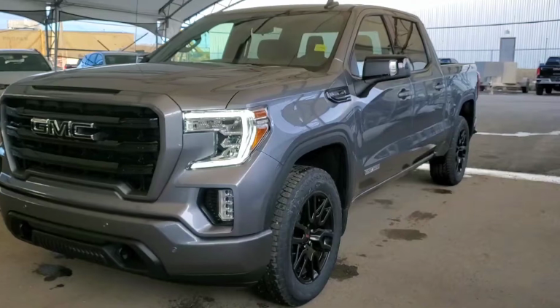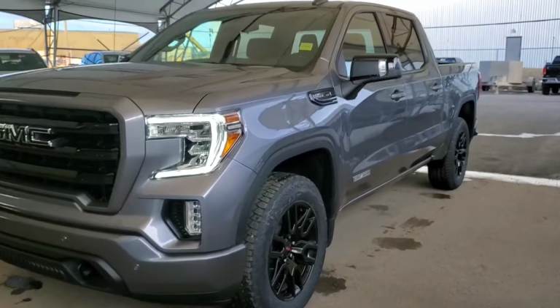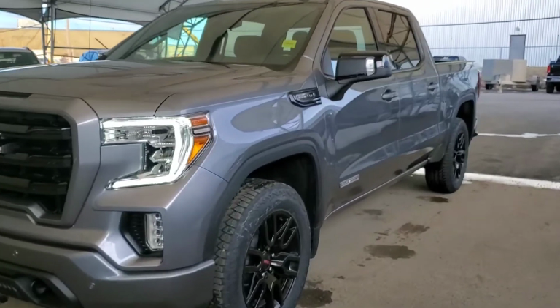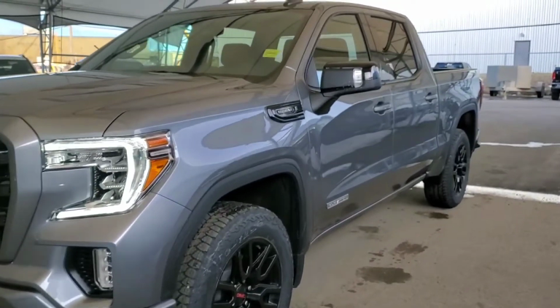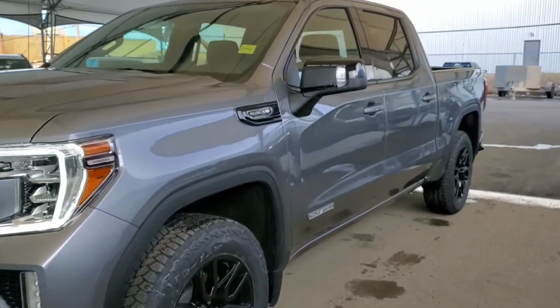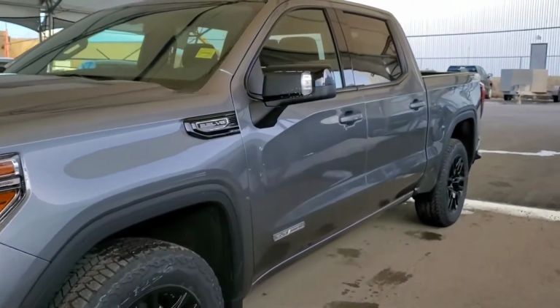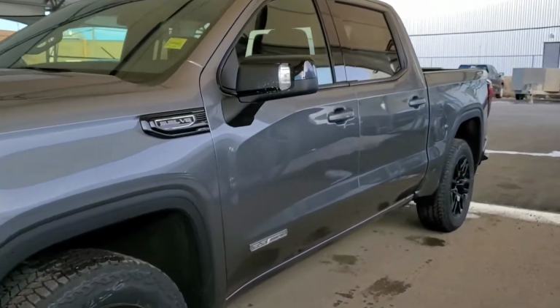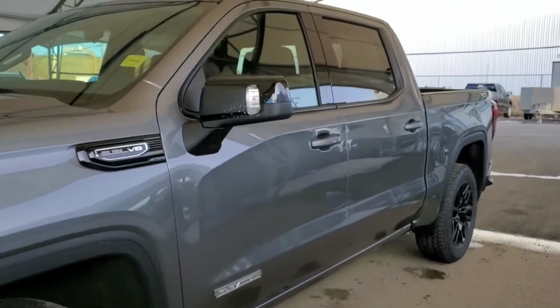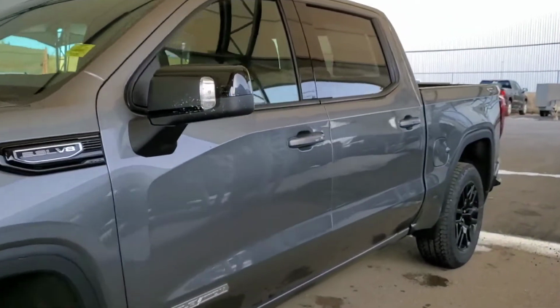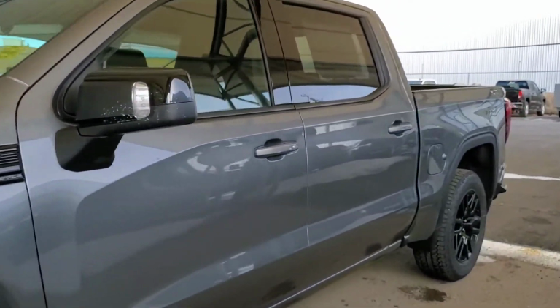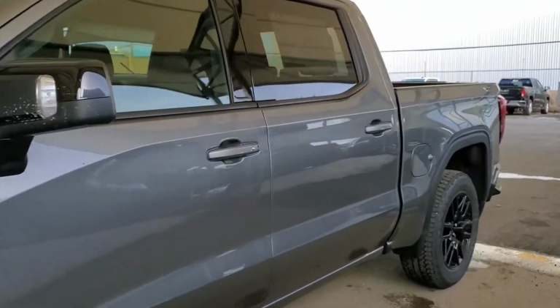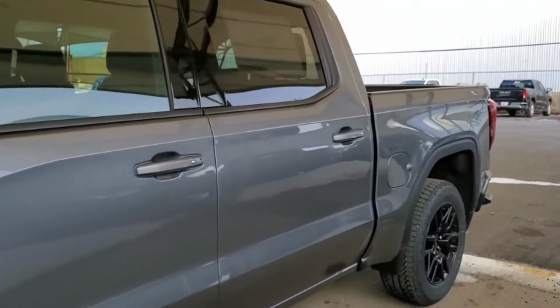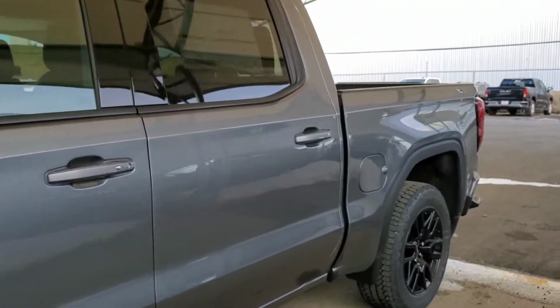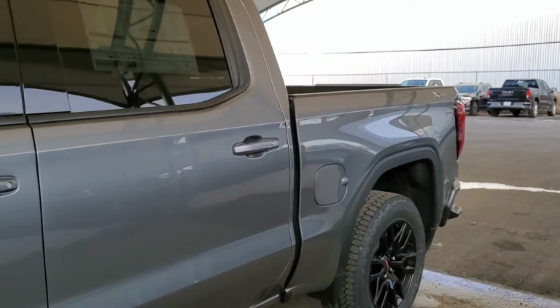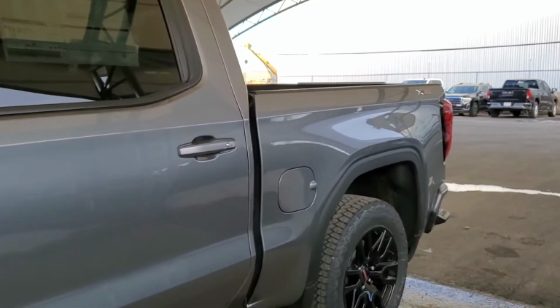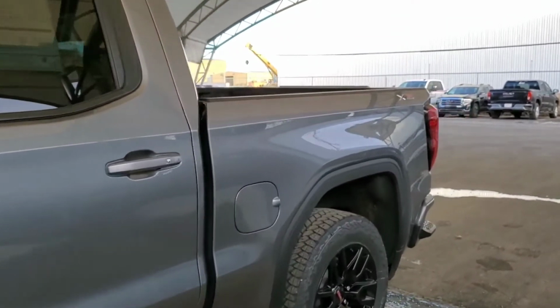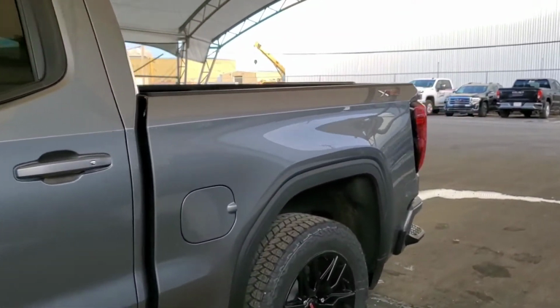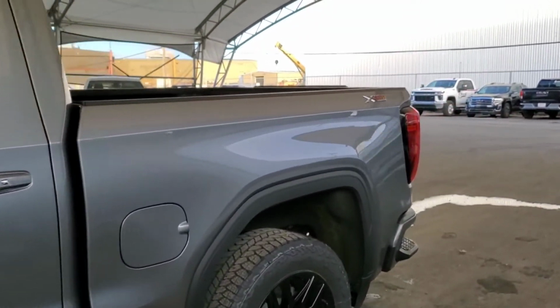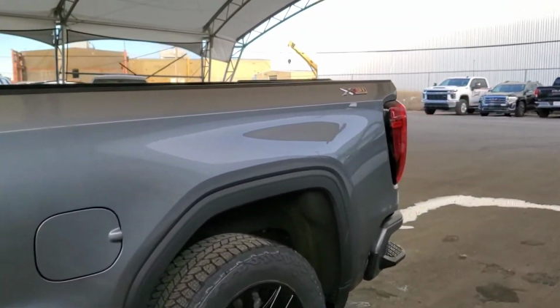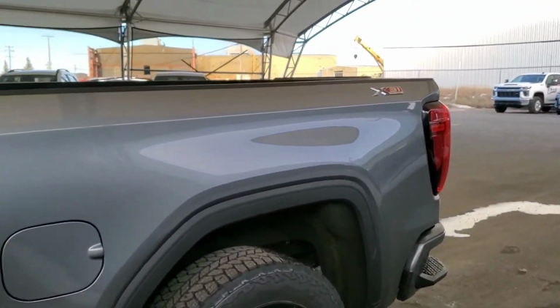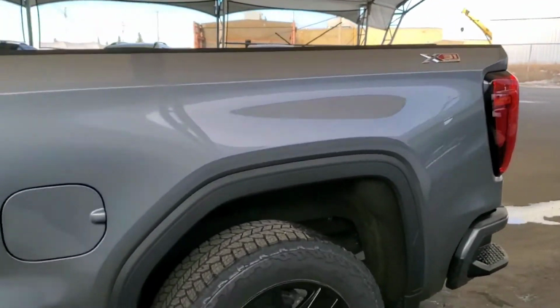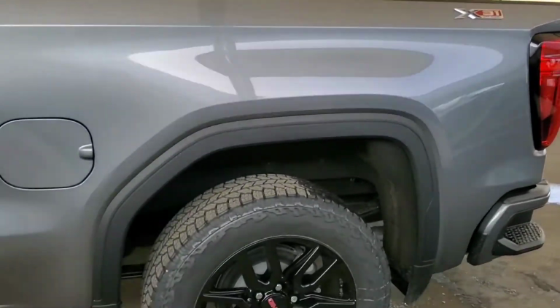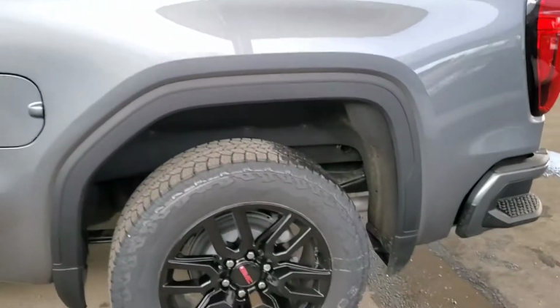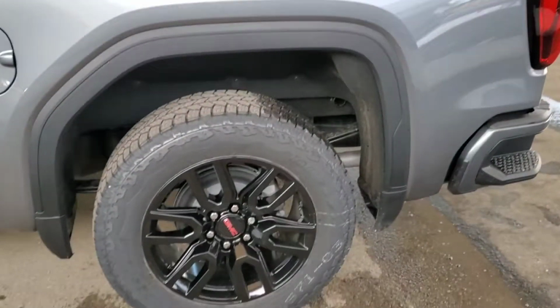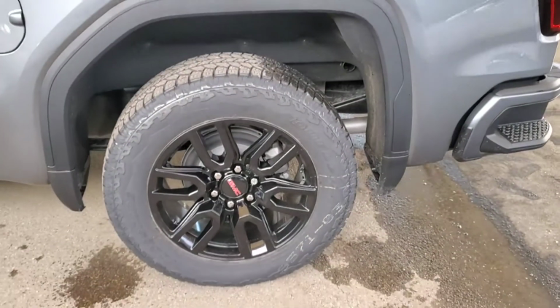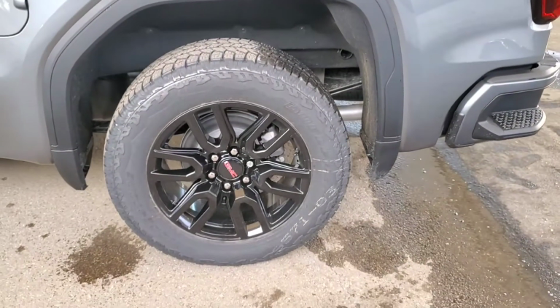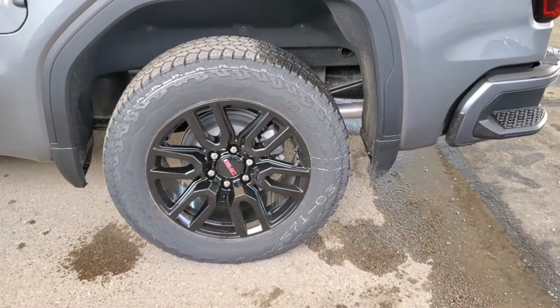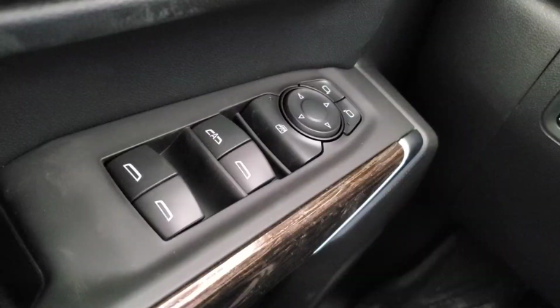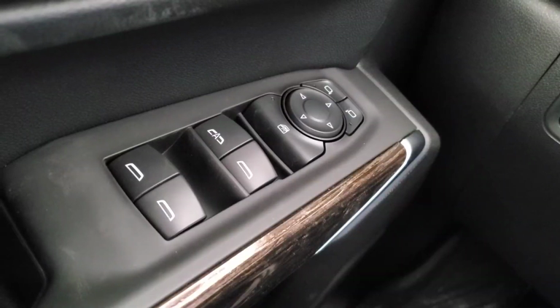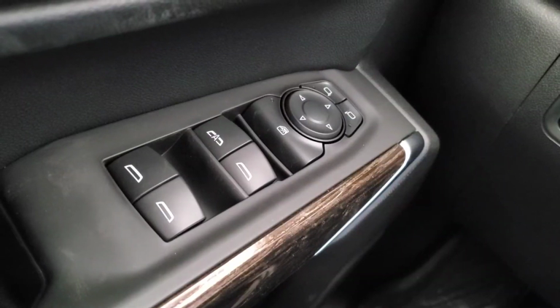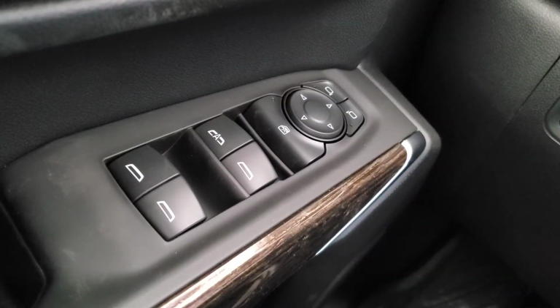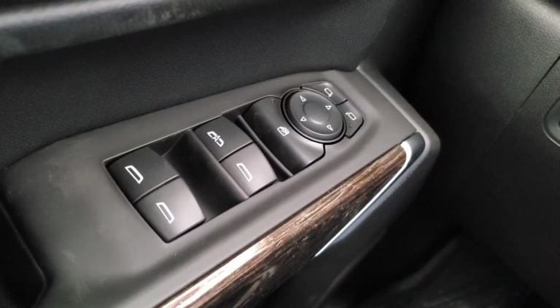Welcome to Davis Chevrolet. This is a brand new 2021 GMC Sierra 1500 Elevation in Satin Steel Metallic. Some features include power windows,